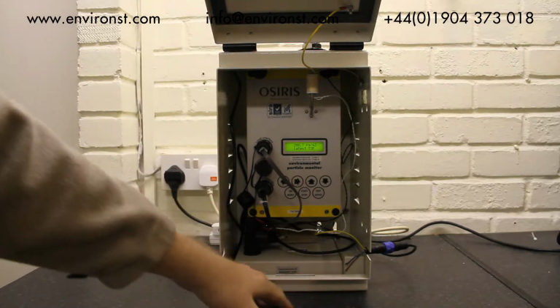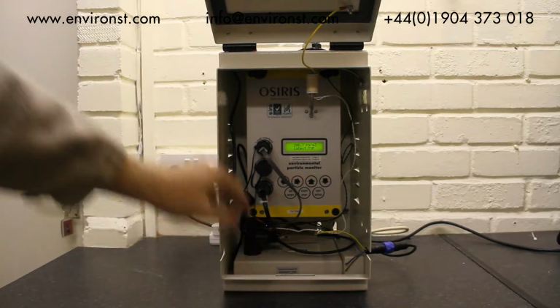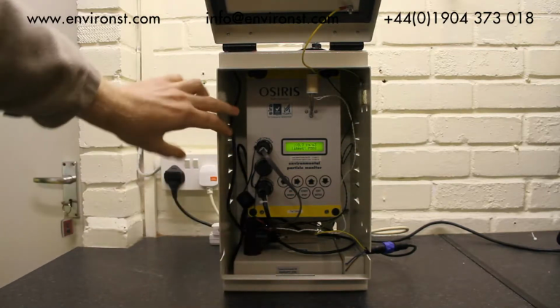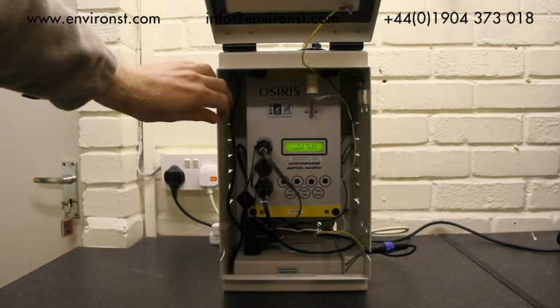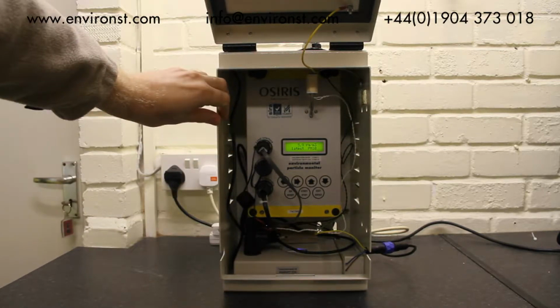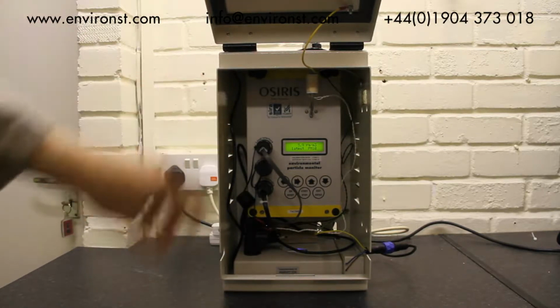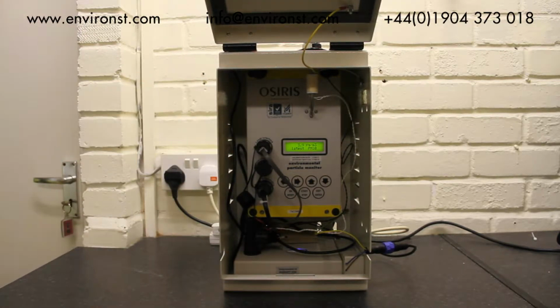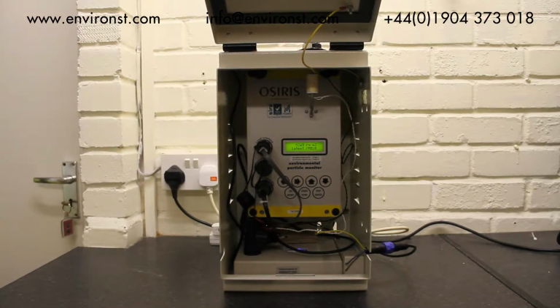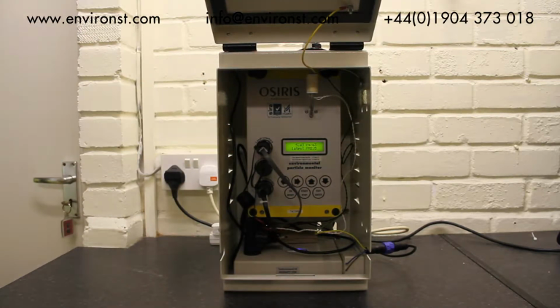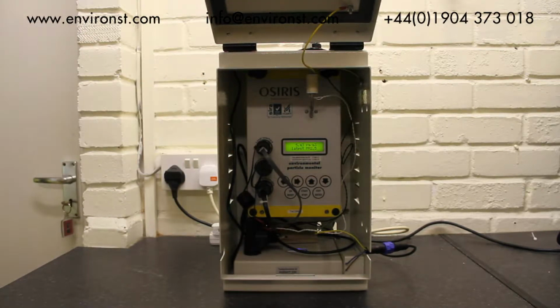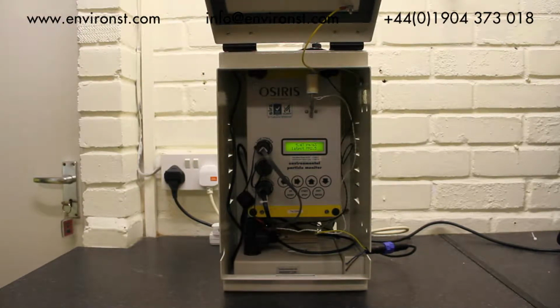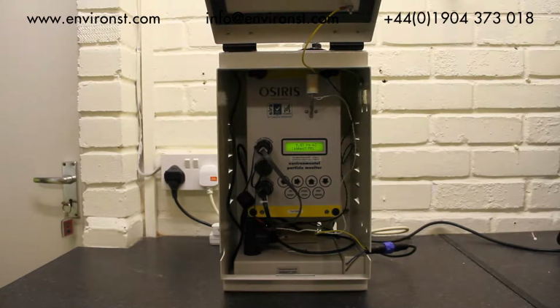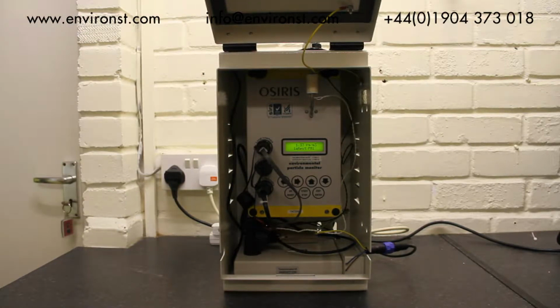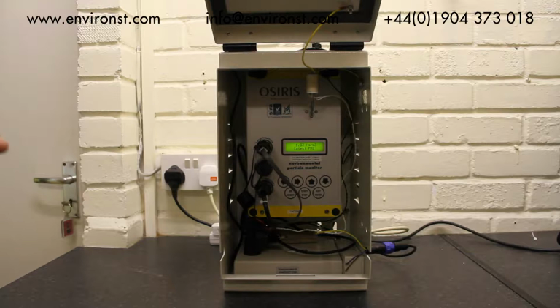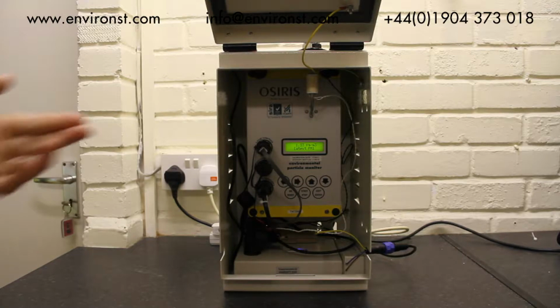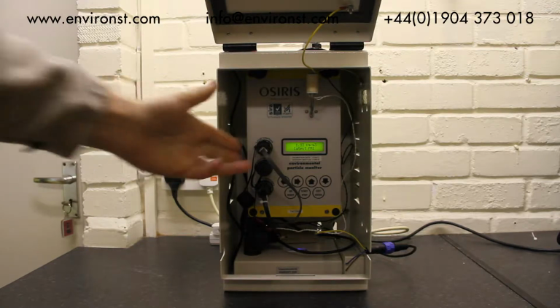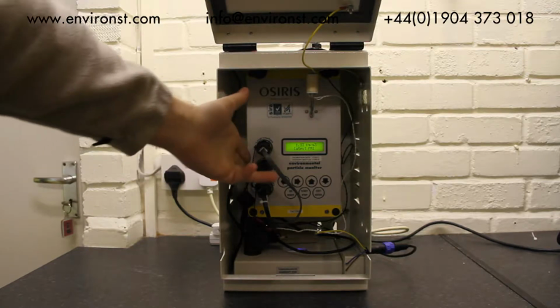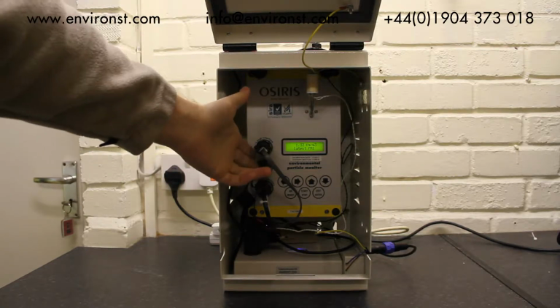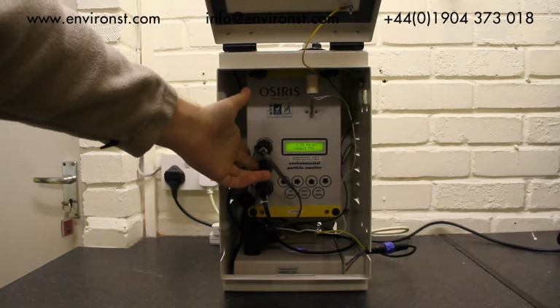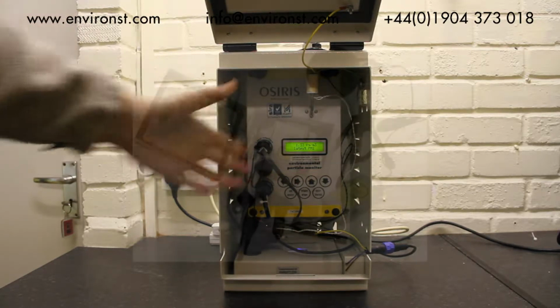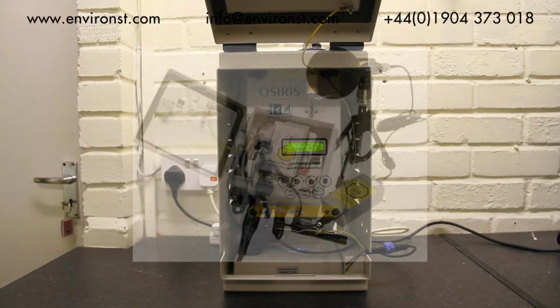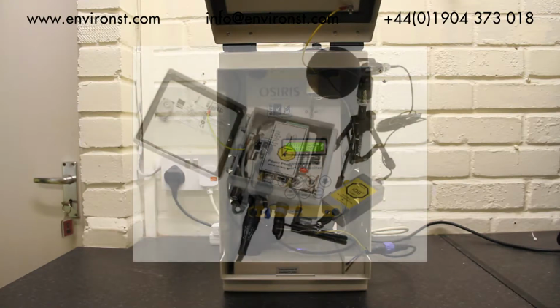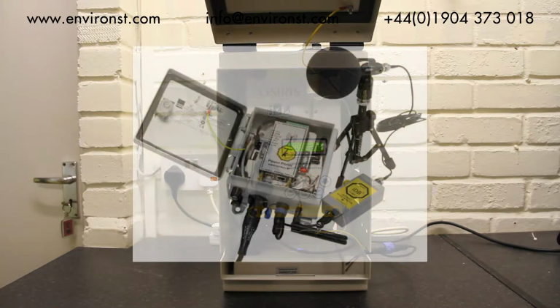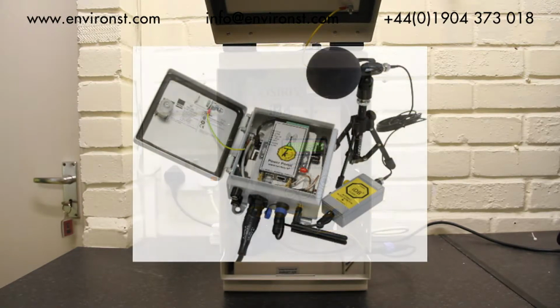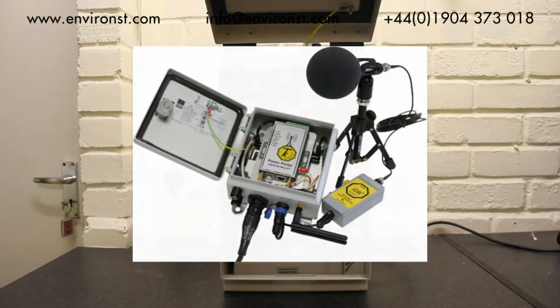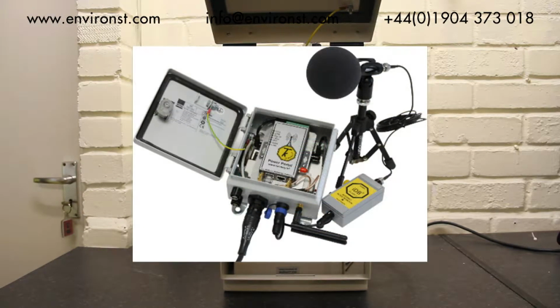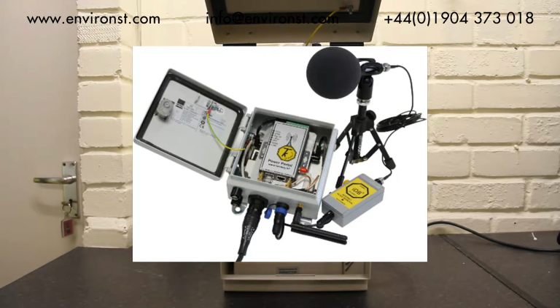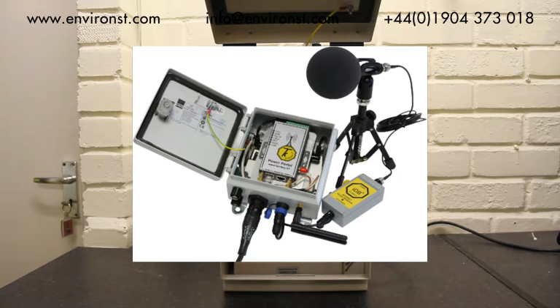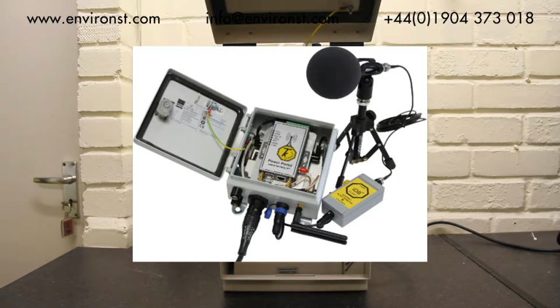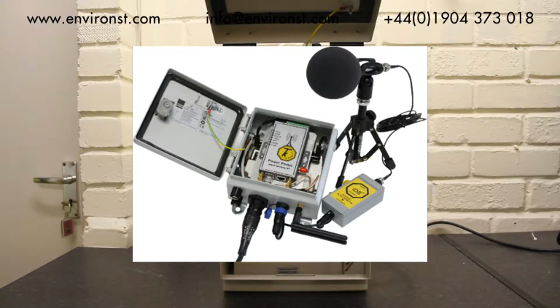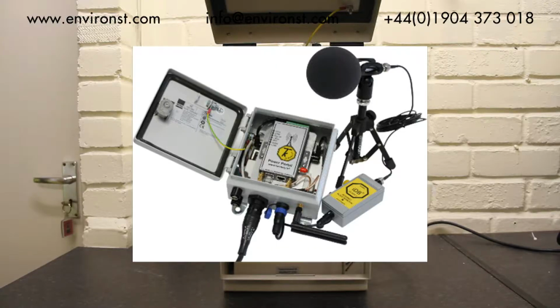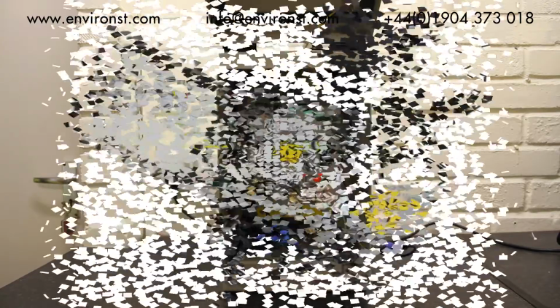You also have the option of being able to add a weather station, which can be plugged in through here, or you can add sound, noise, and vibration monitoring alongside.